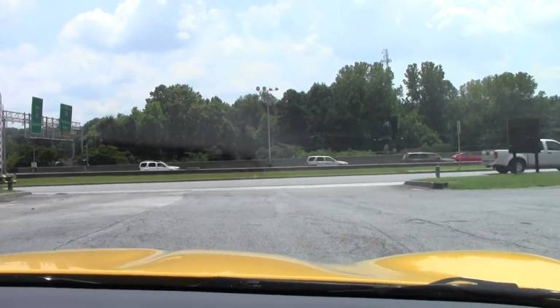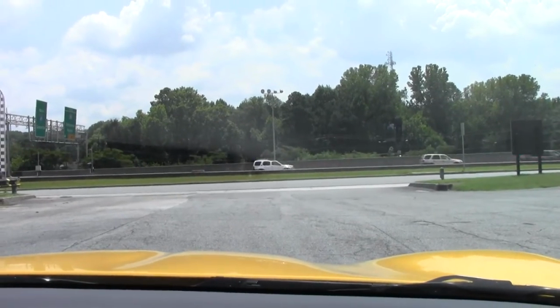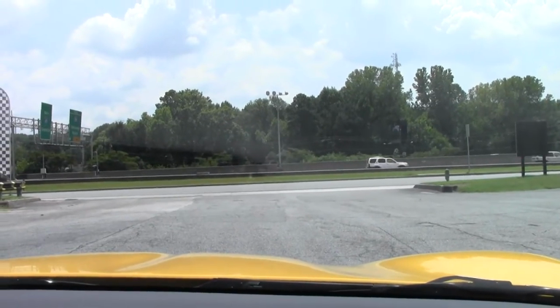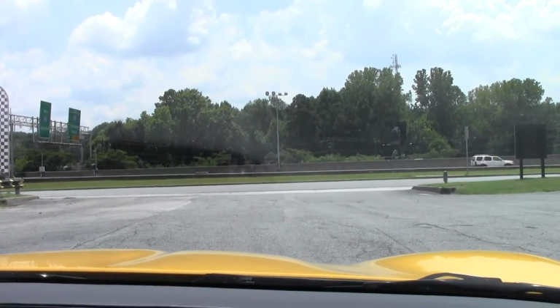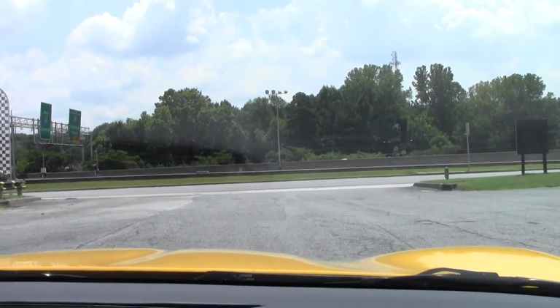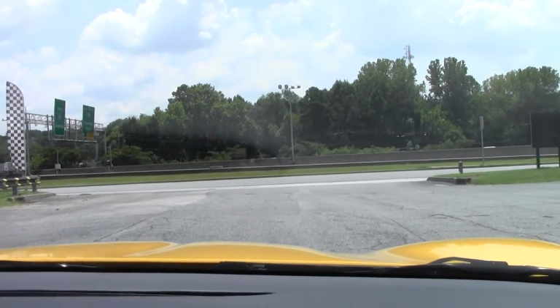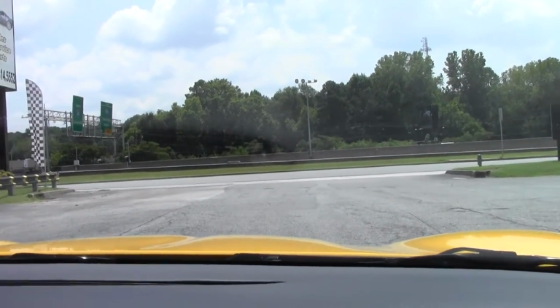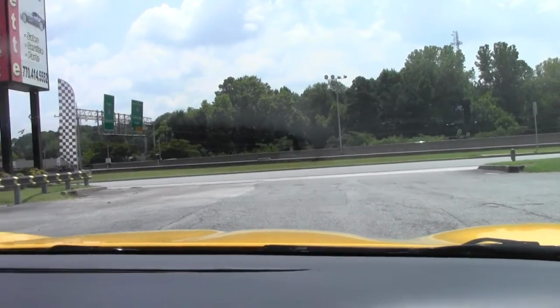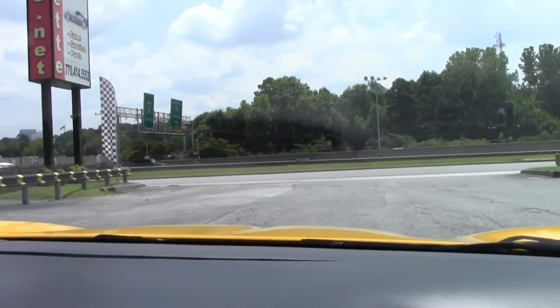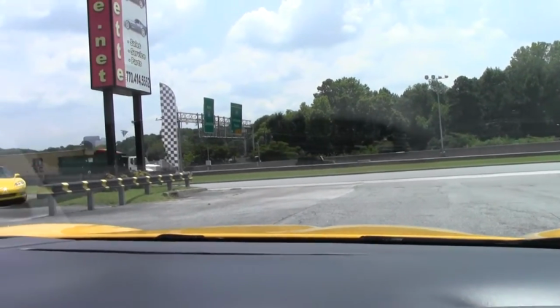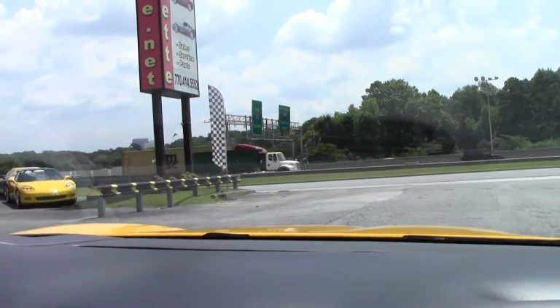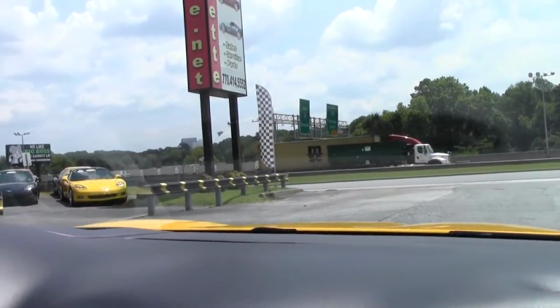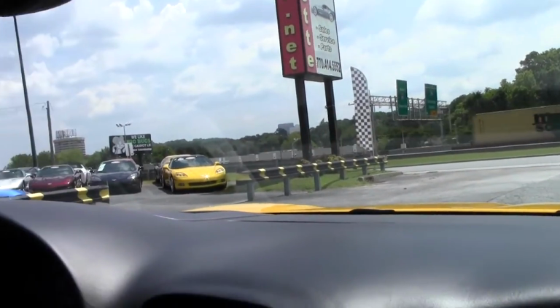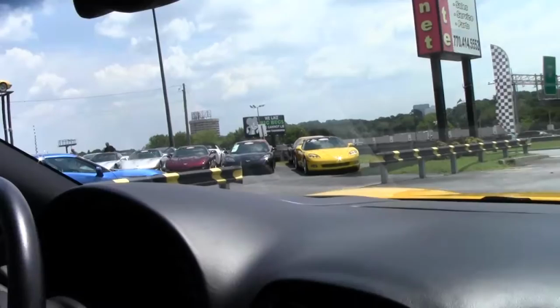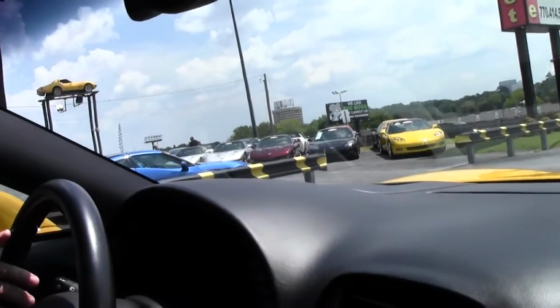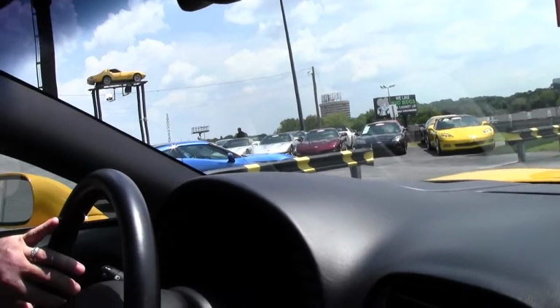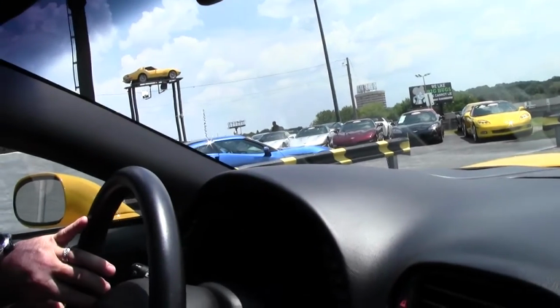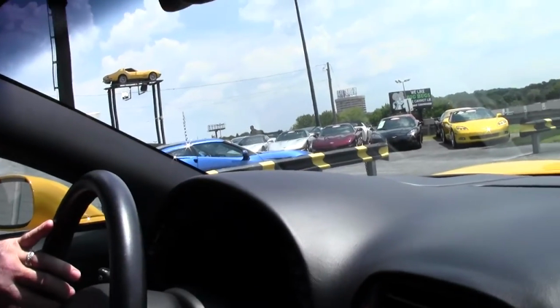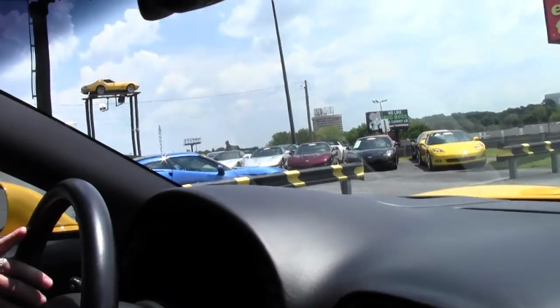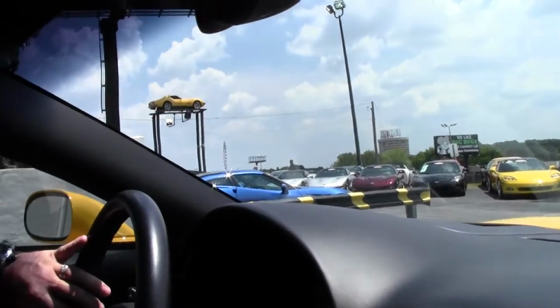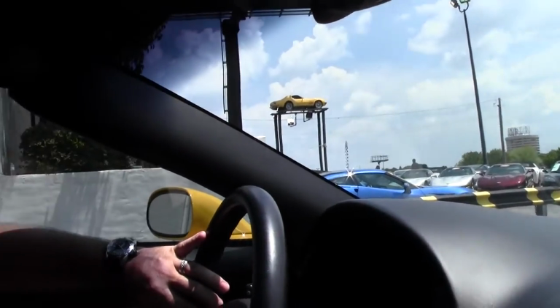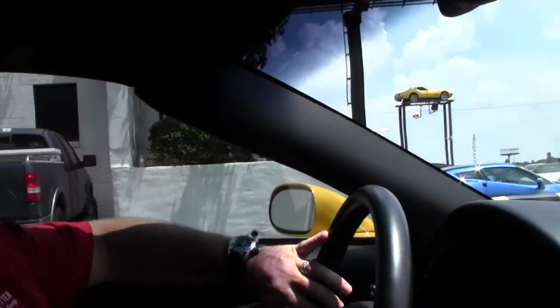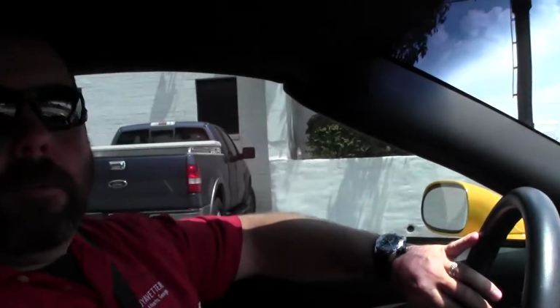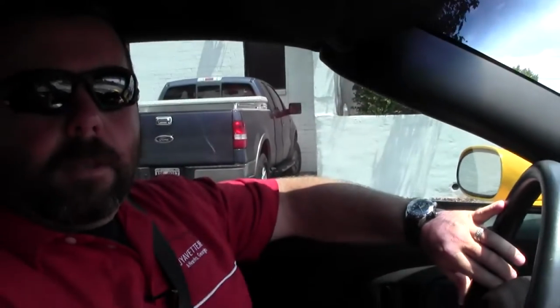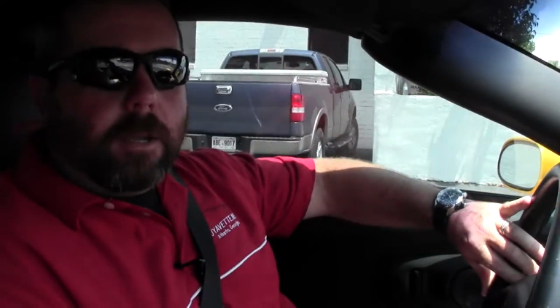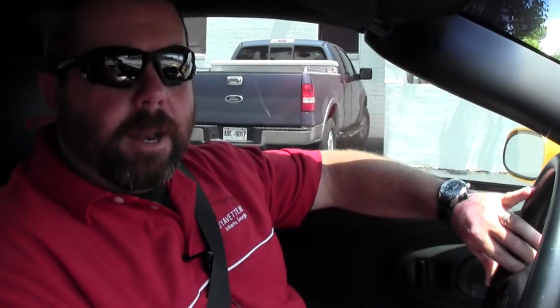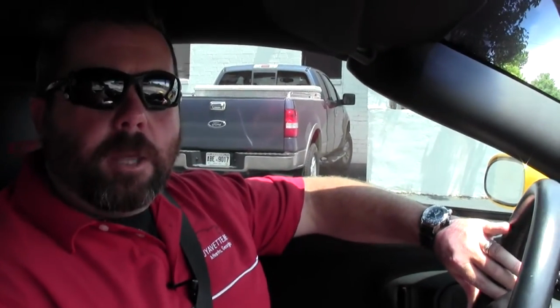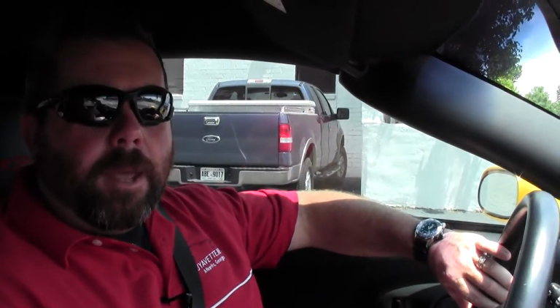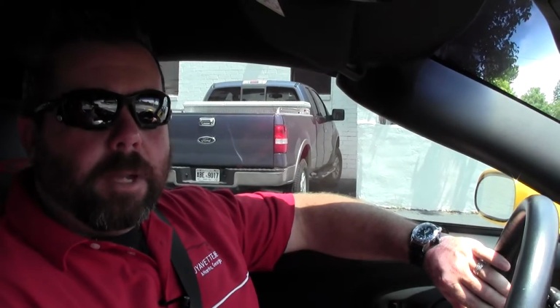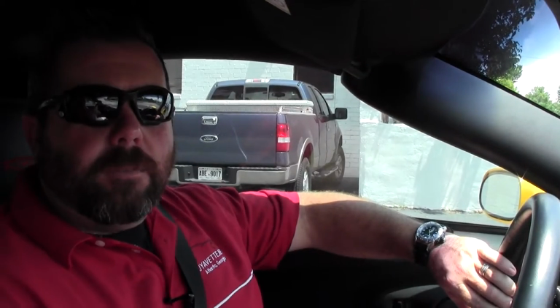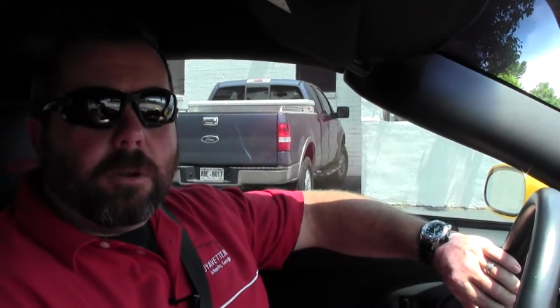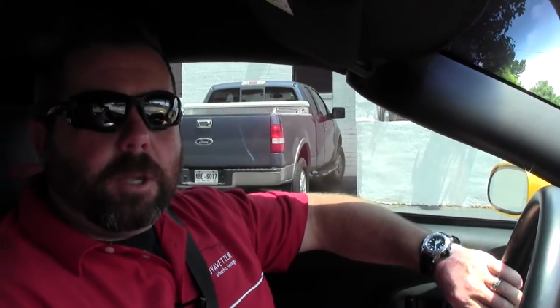We probably have 150 Corvettes in stock at any given time, and this is just one beautiful example. Again, my name is Keith, and we're about to drive this car — so here we go.